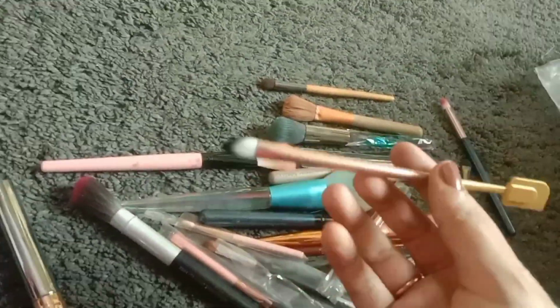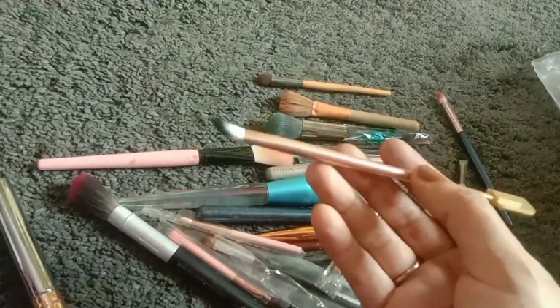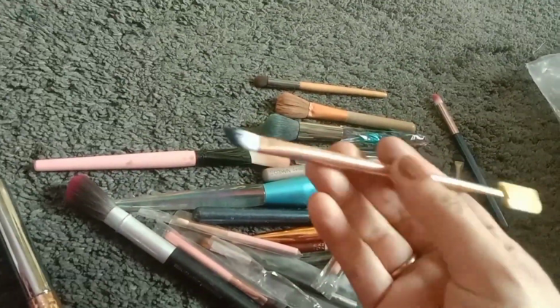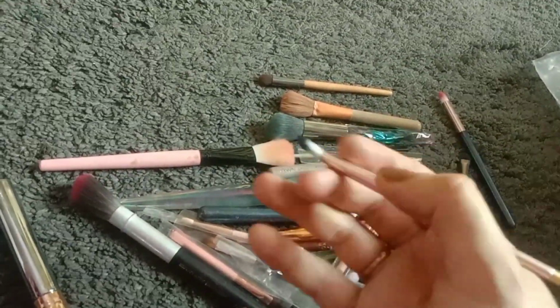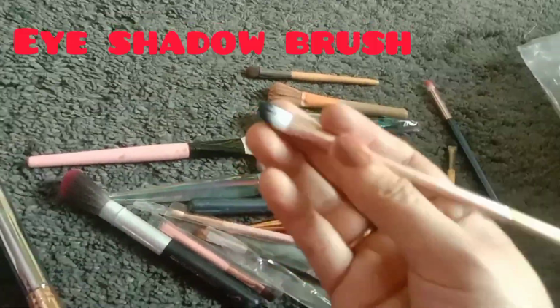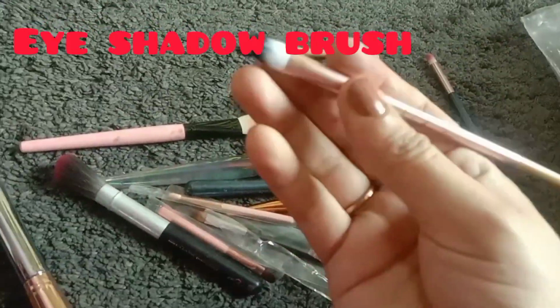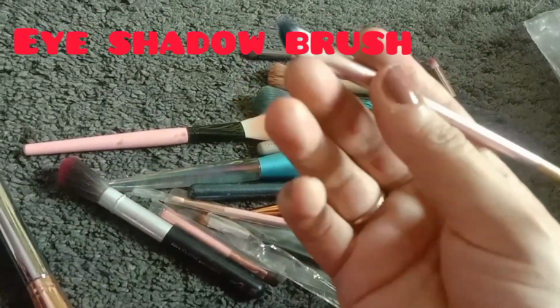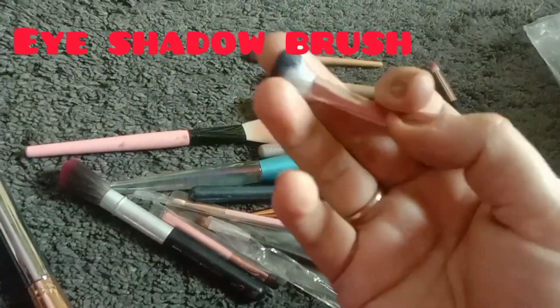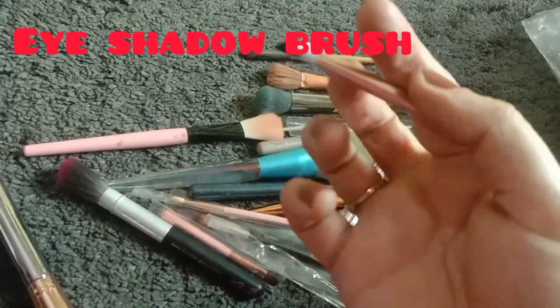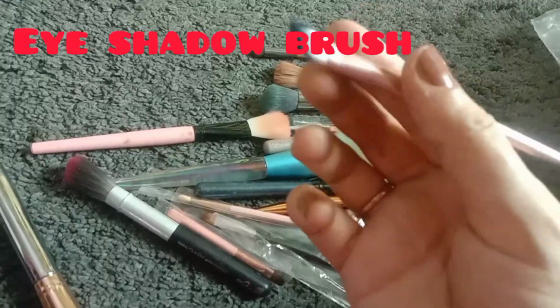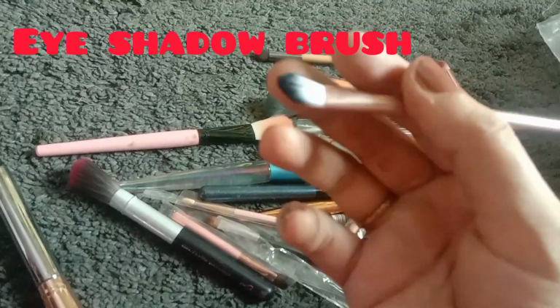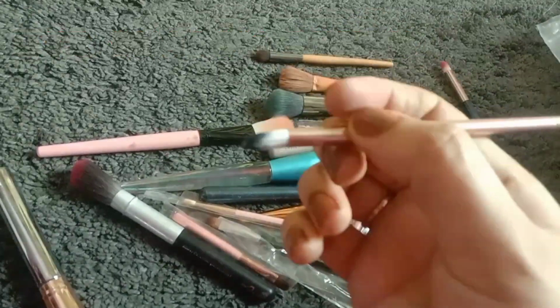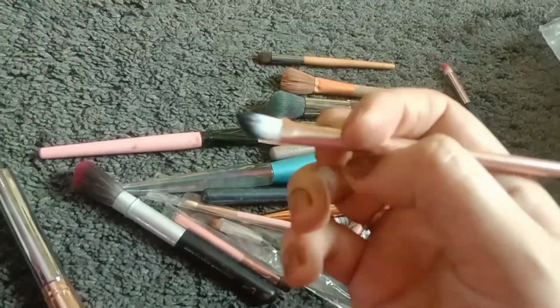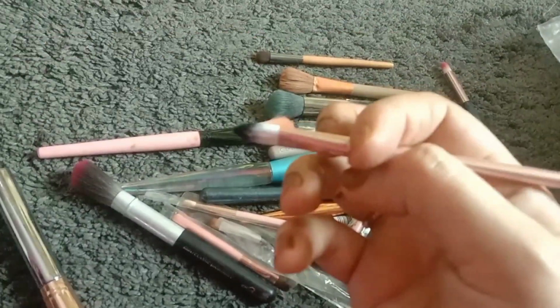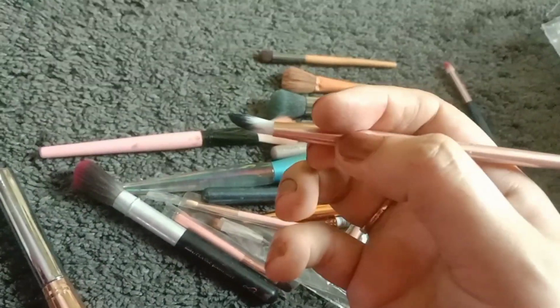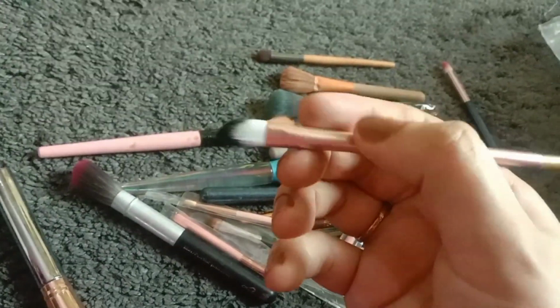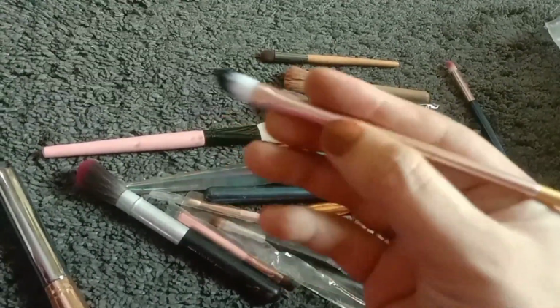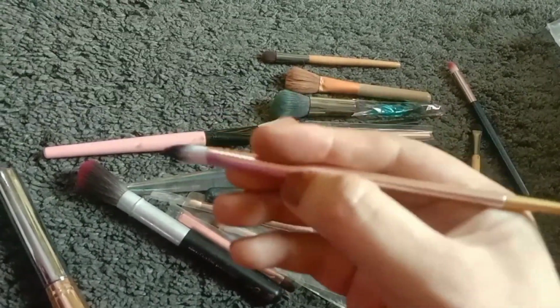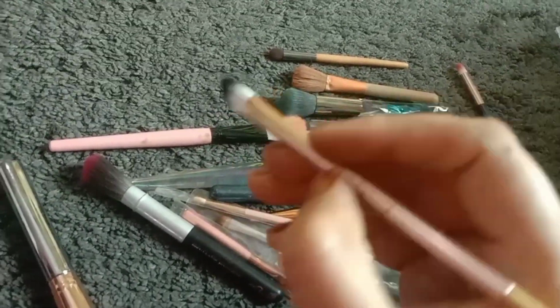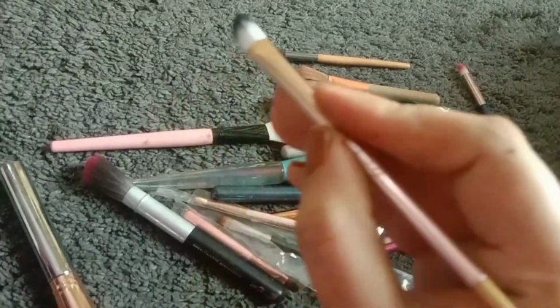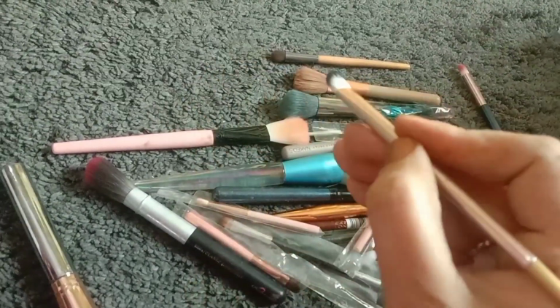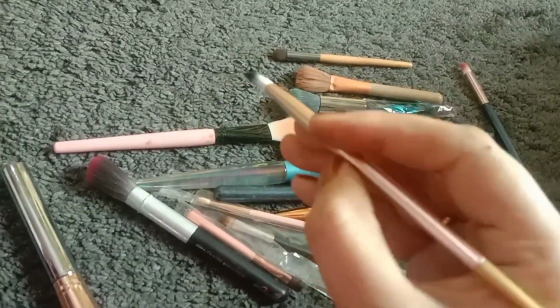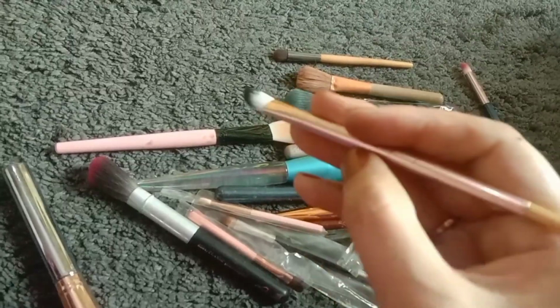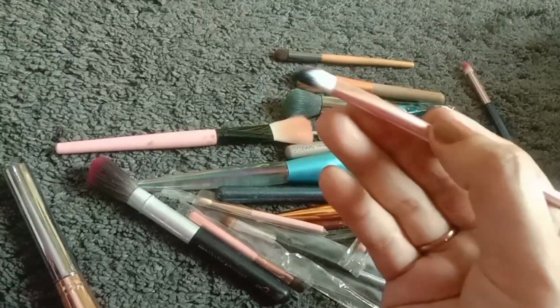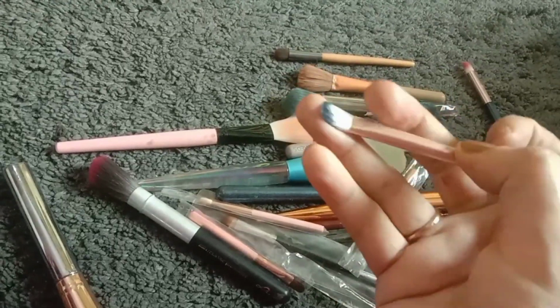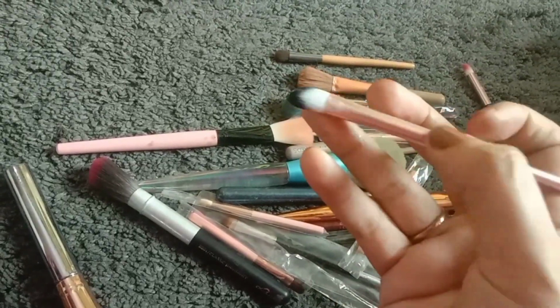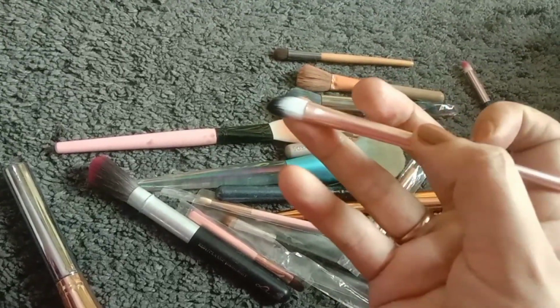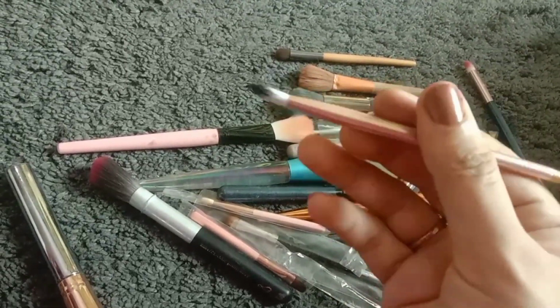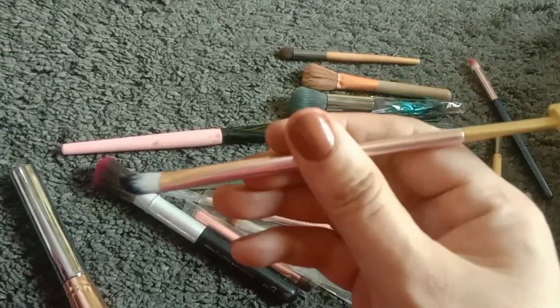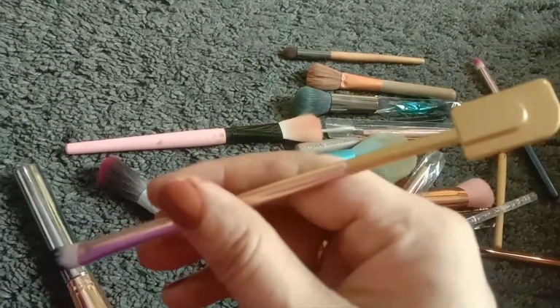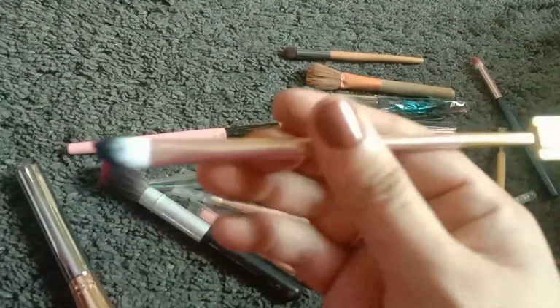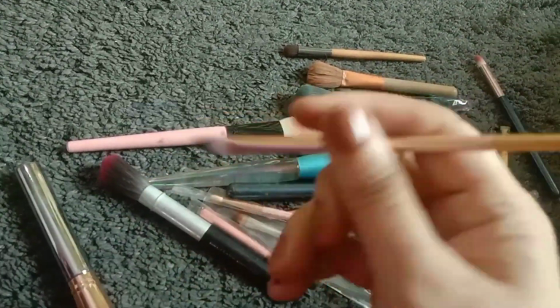First of all, I am going to share this with you. The first brush is the eye shadow brush. You can apply the eye shadow to the crease line and the whole eyeball.